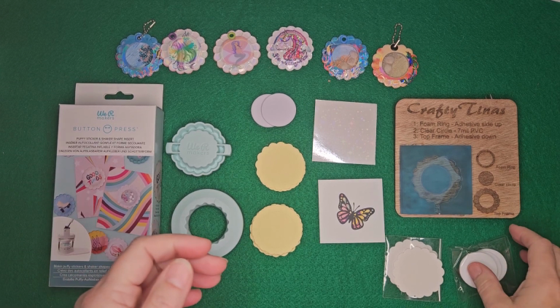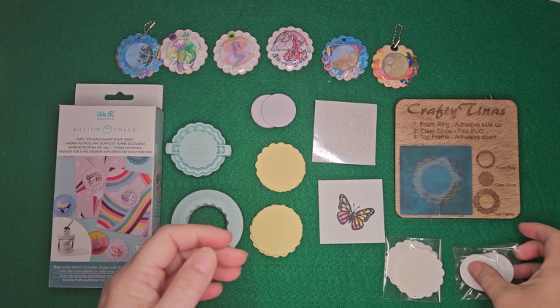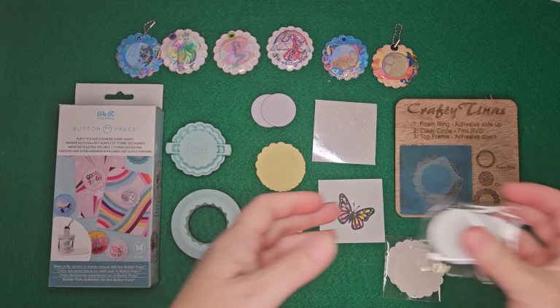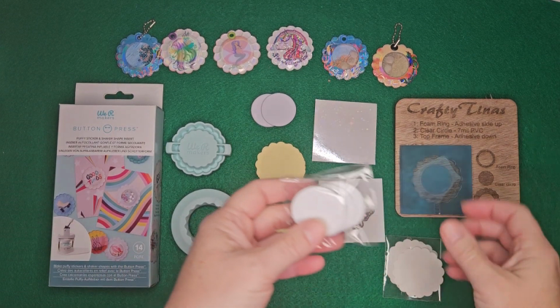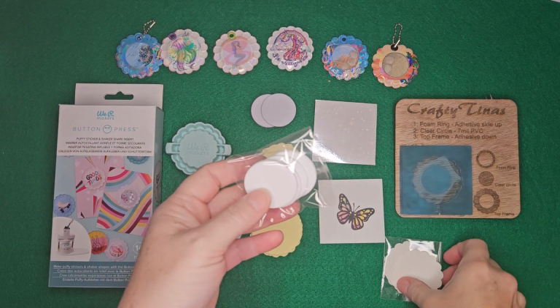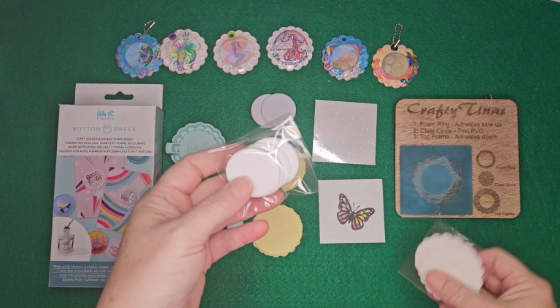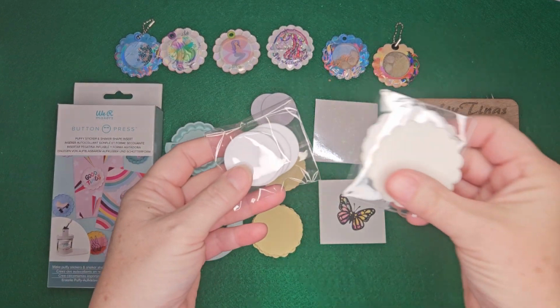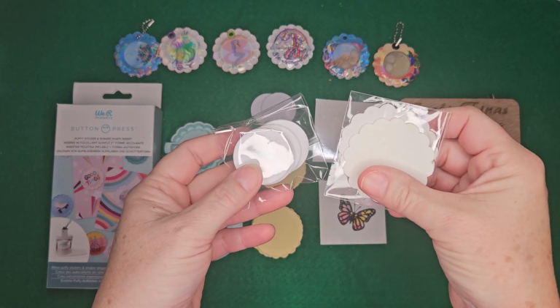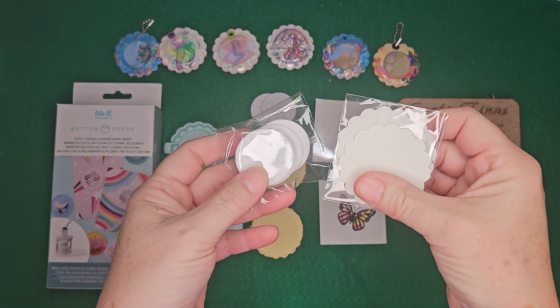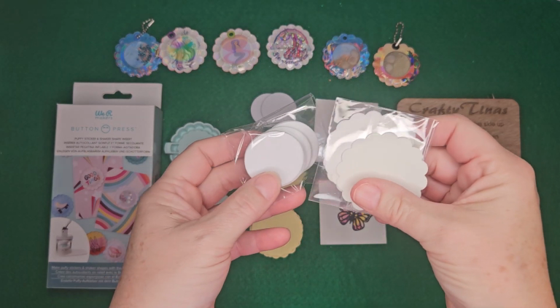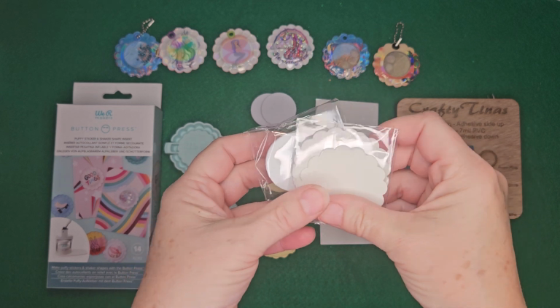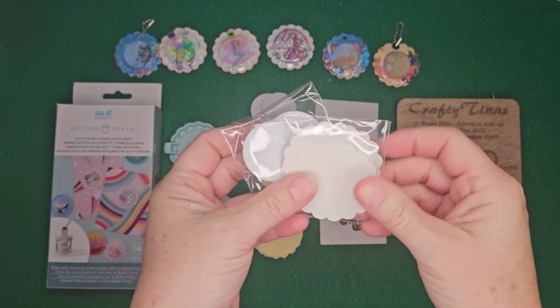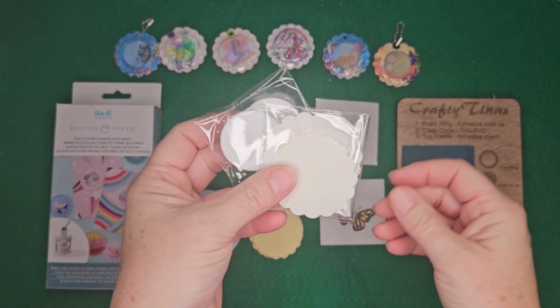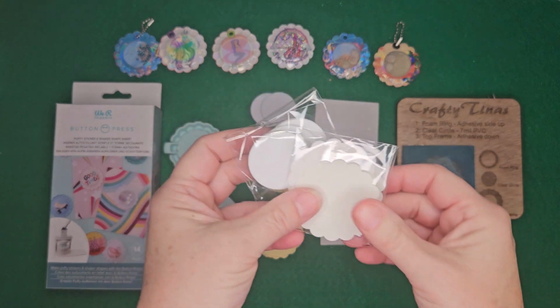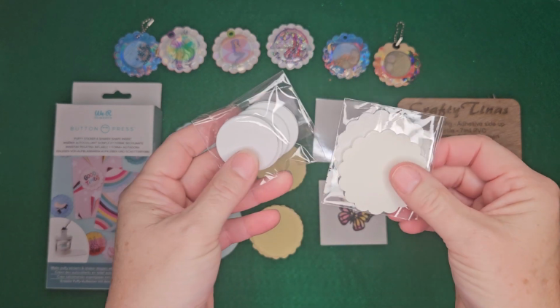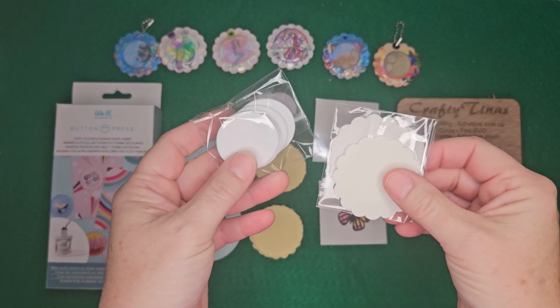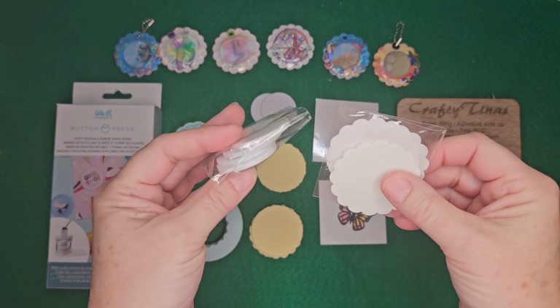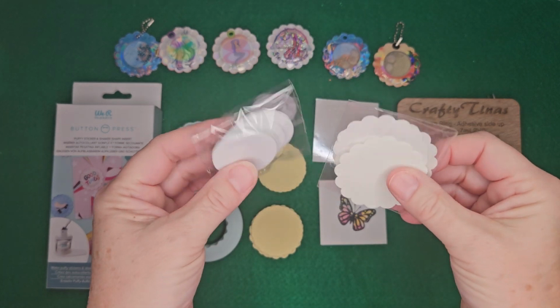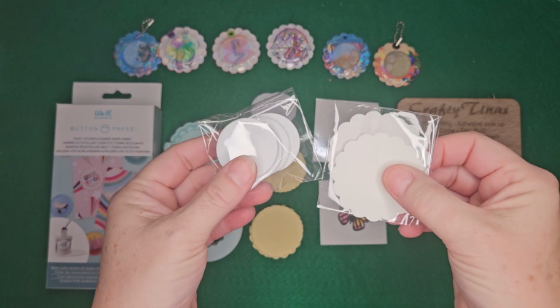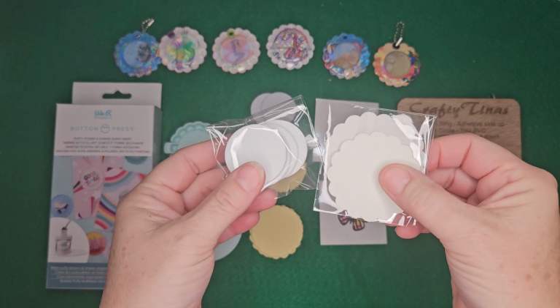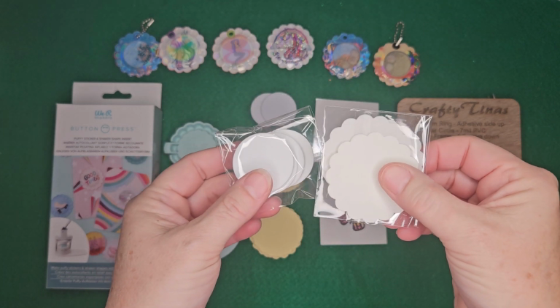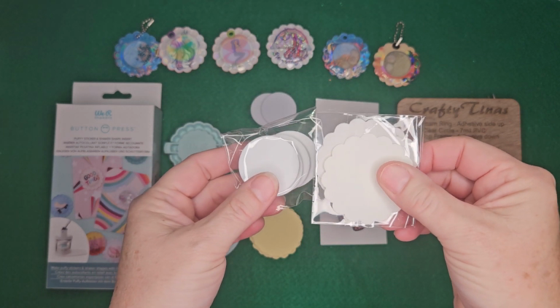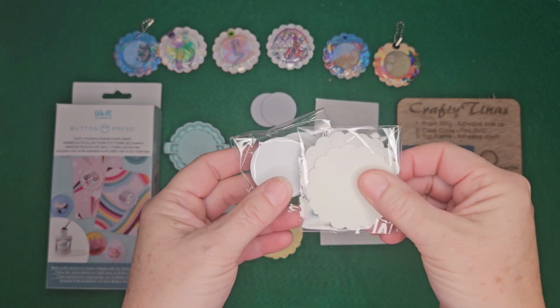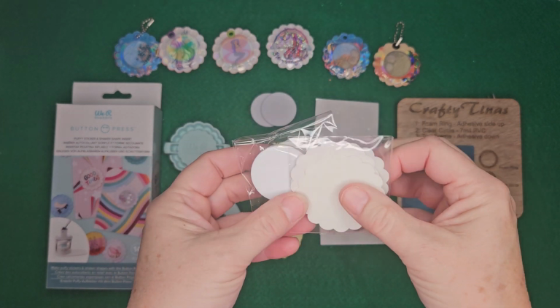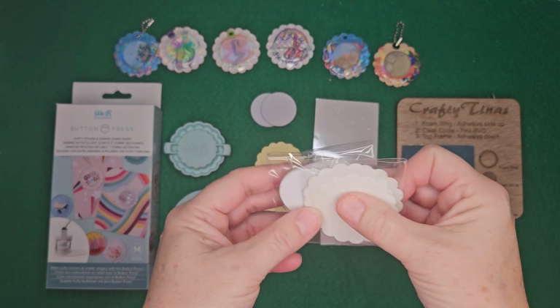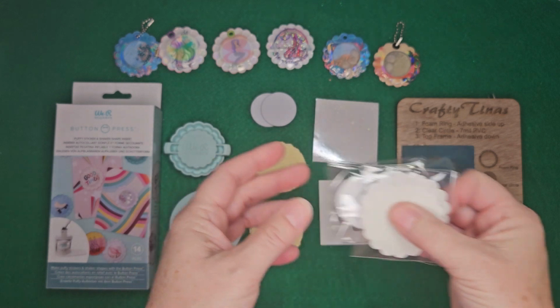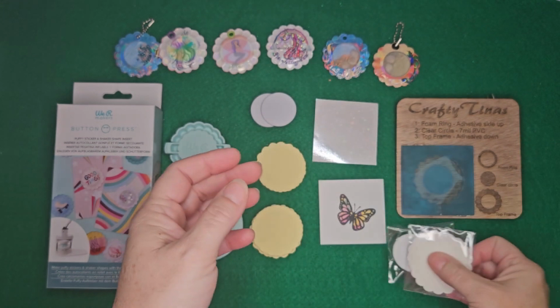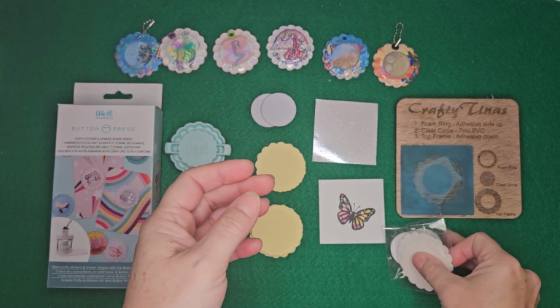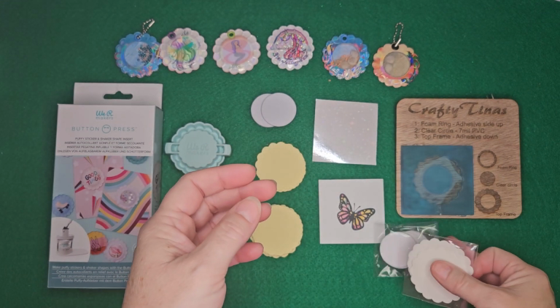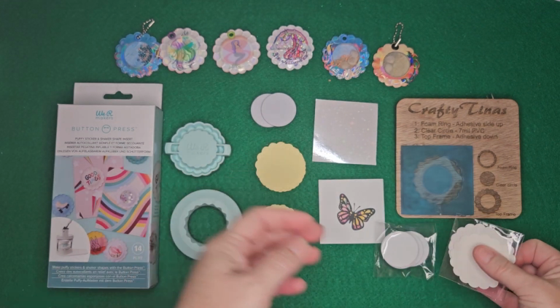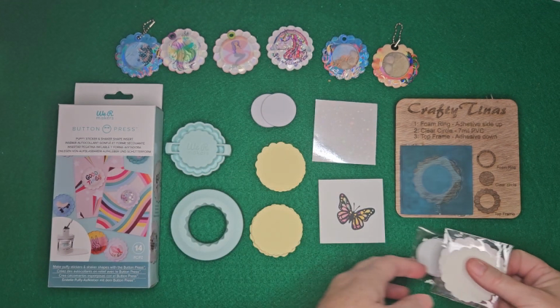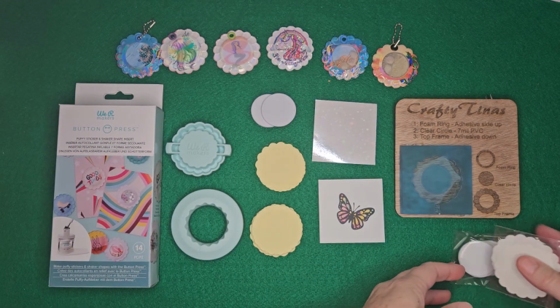Hi, it's Crafty Tinas and today we're going to talk about the refills. If you've seen my other videos, you know I don't use the refills for the puffy sticker or the shaker because I can't find them and they're very pricey.